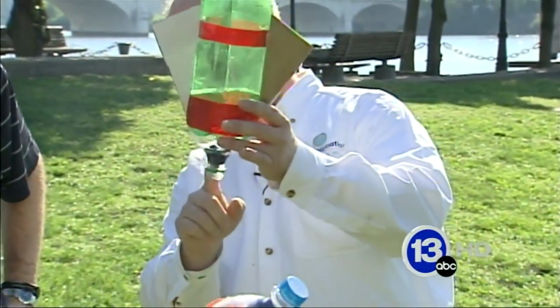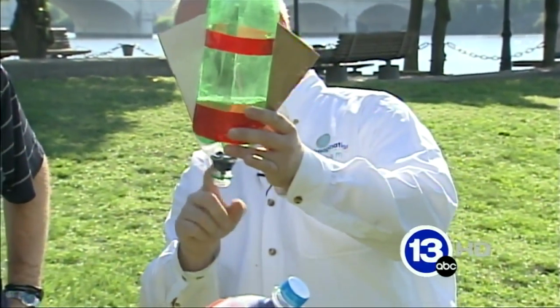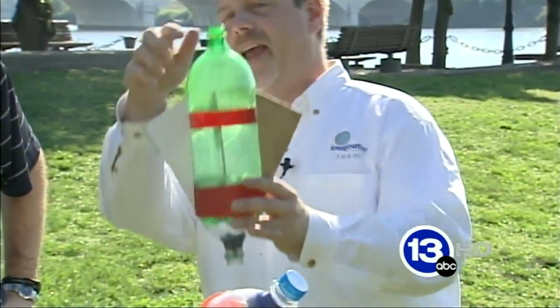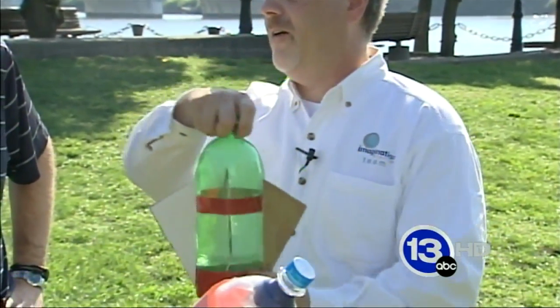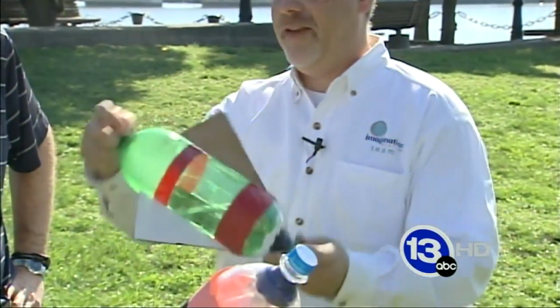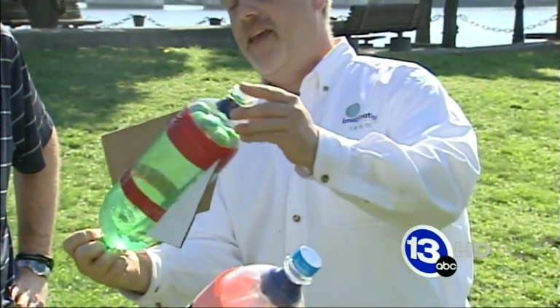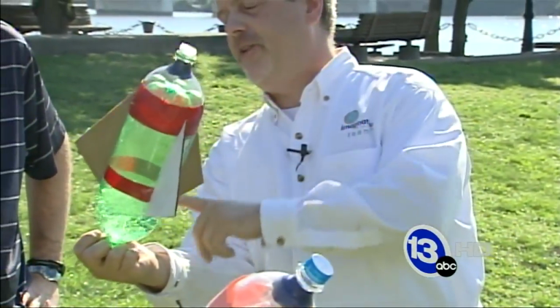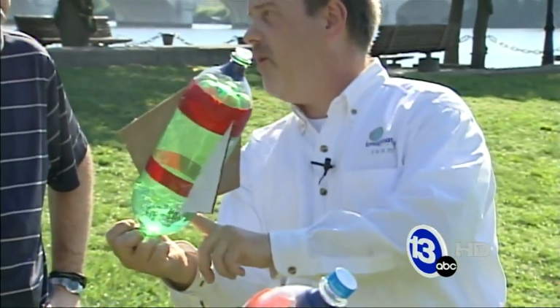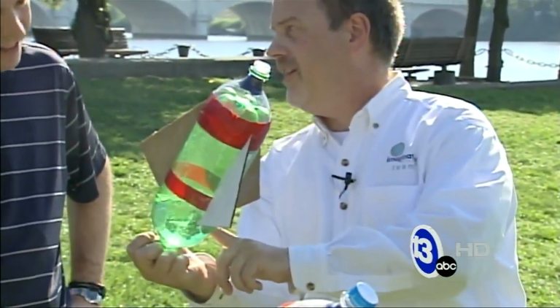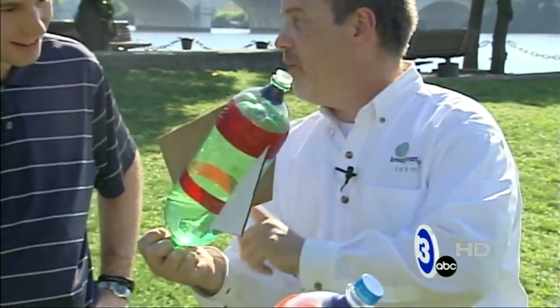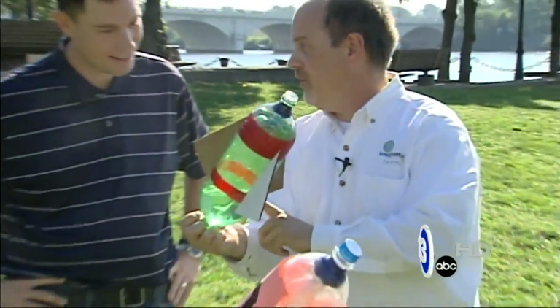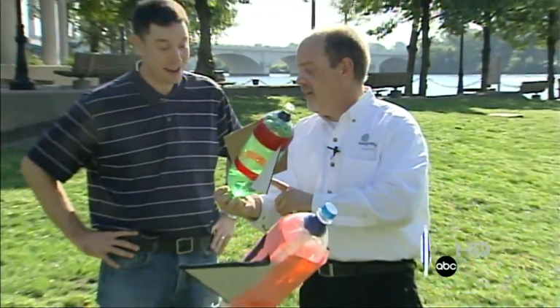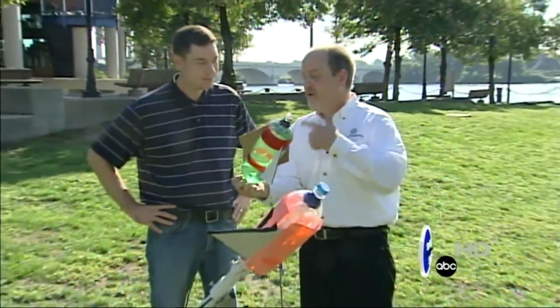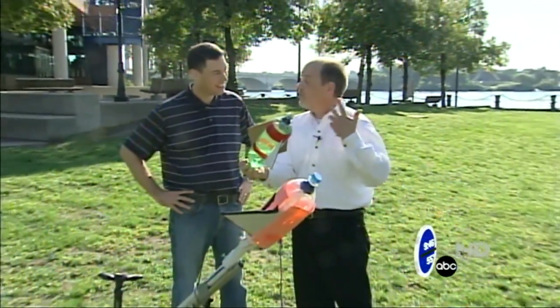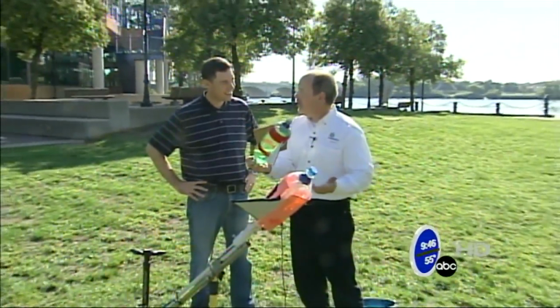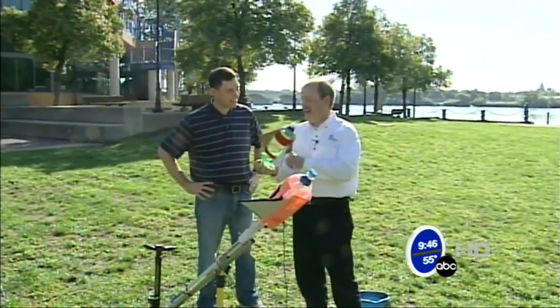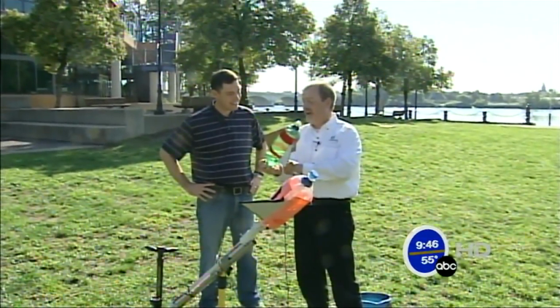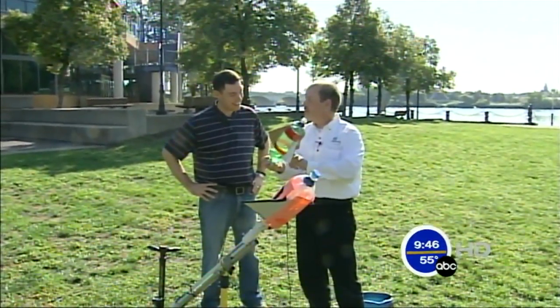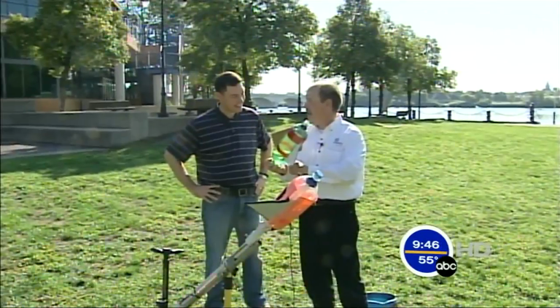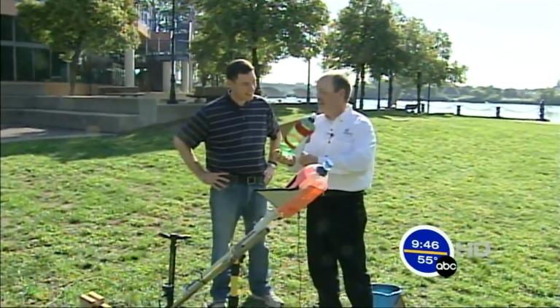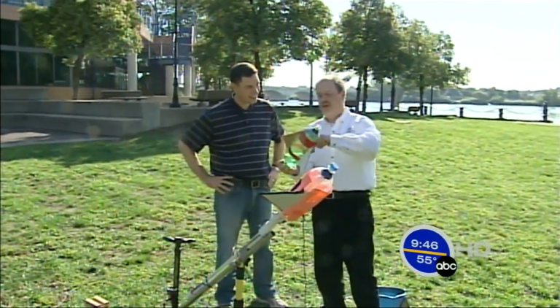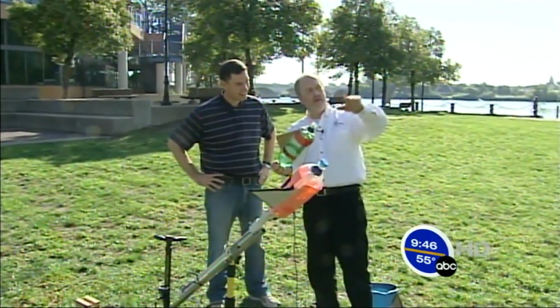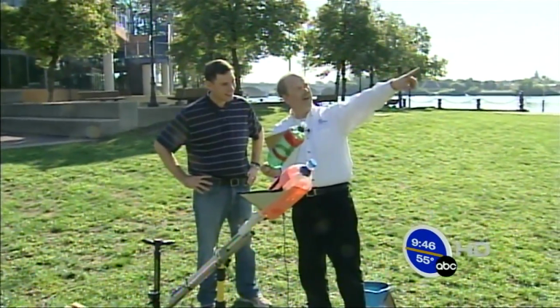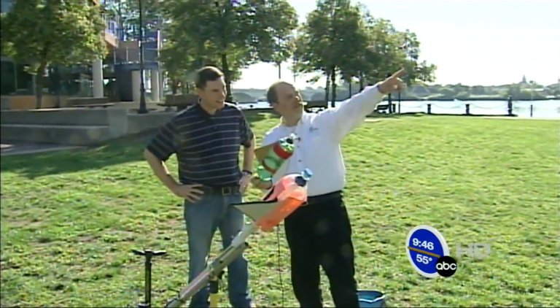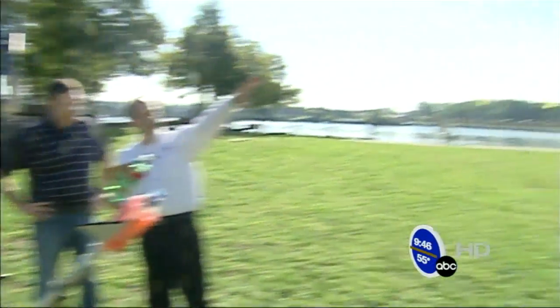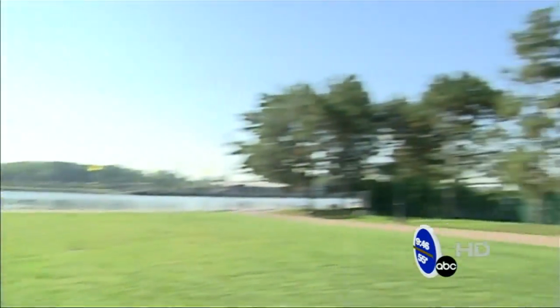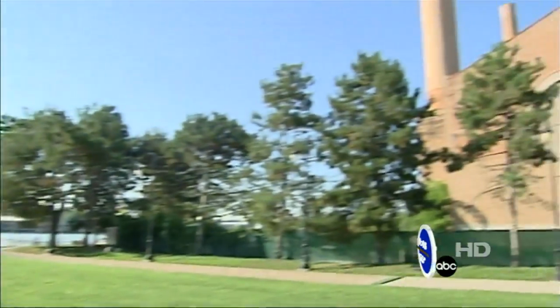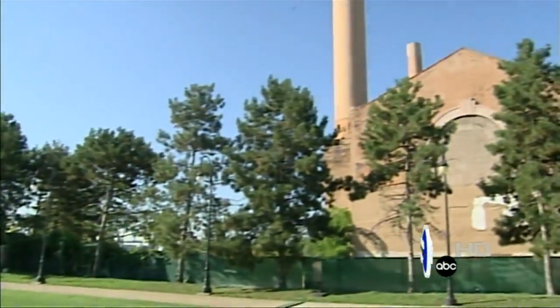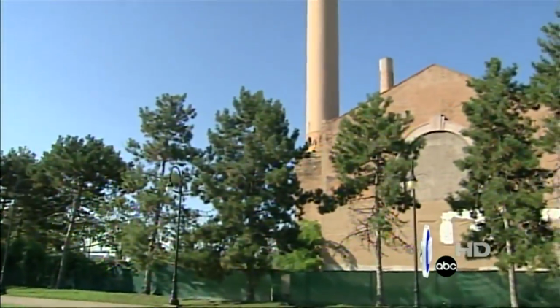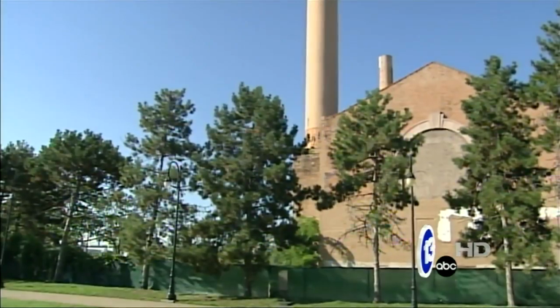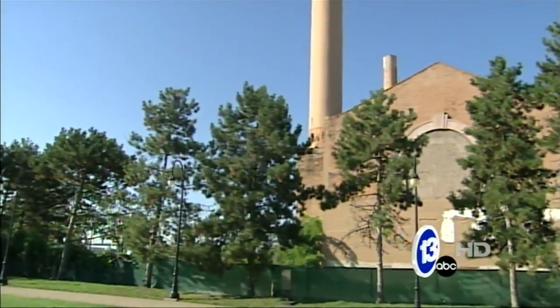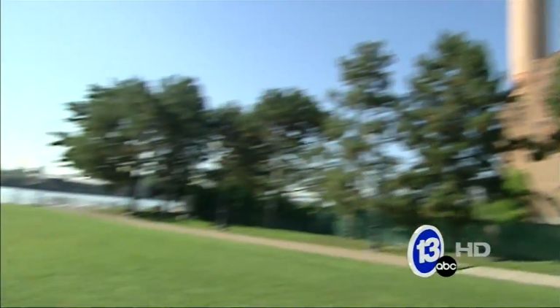We've got a little clay in there and that's our ballast, and I filled it with some water — that's our rocket fuel. We're gonna use the power of air pressure and ejecting this water mass to launch this bottle hopefully all the way over, maybe hit that building. We'll see what happens.